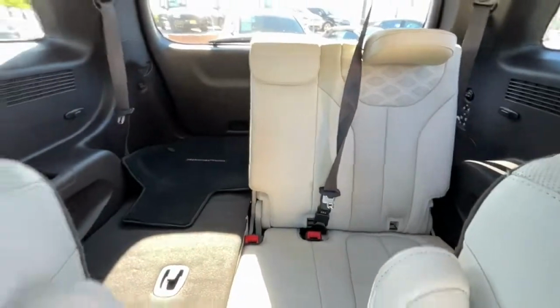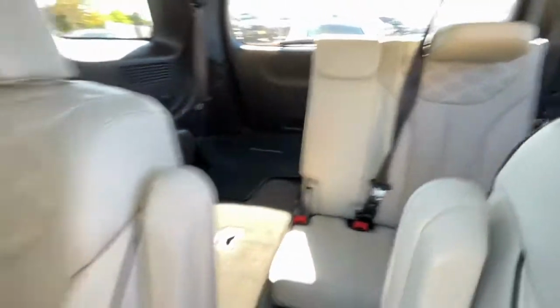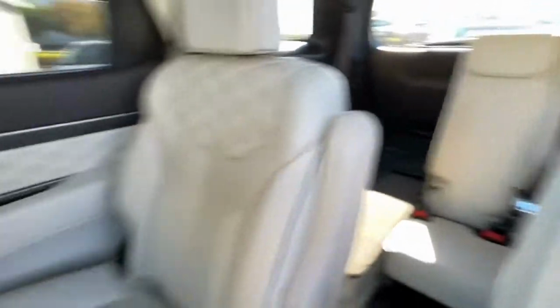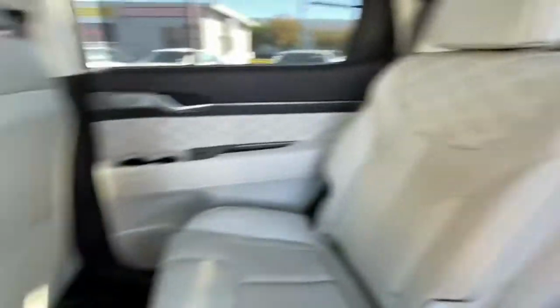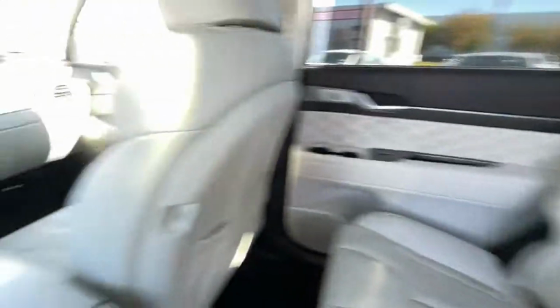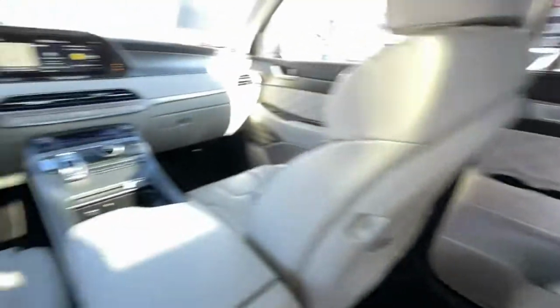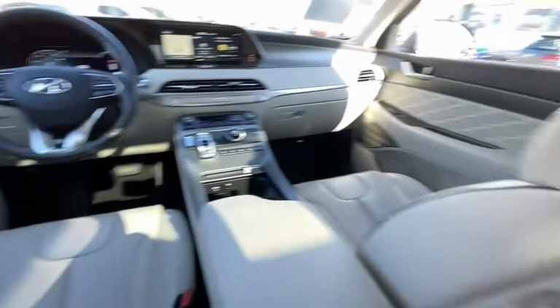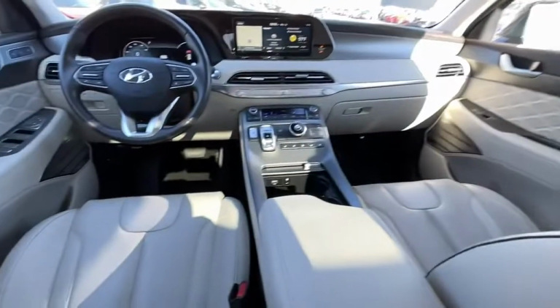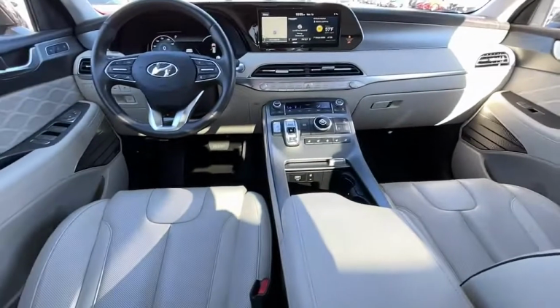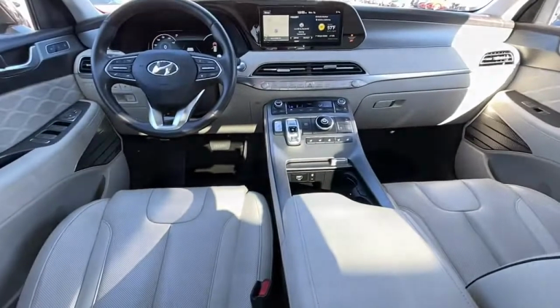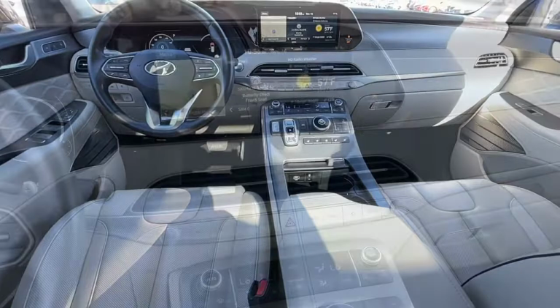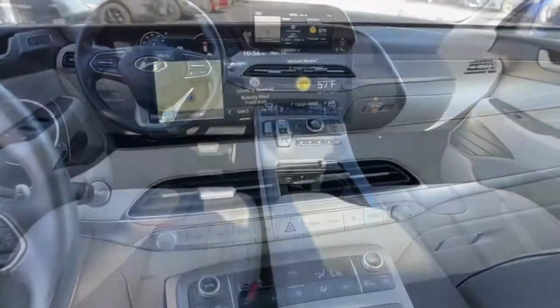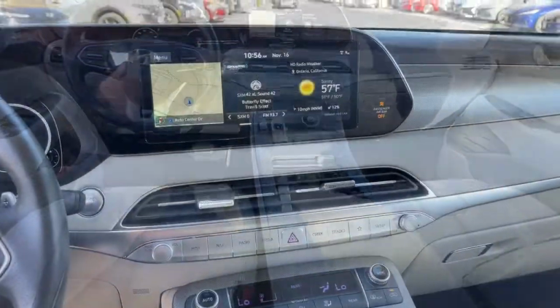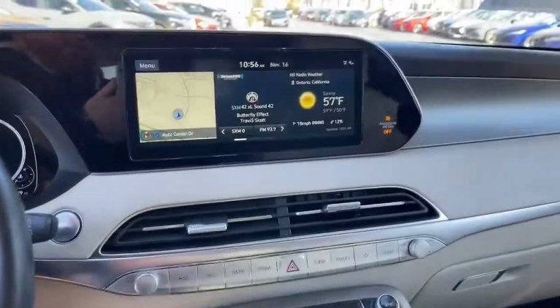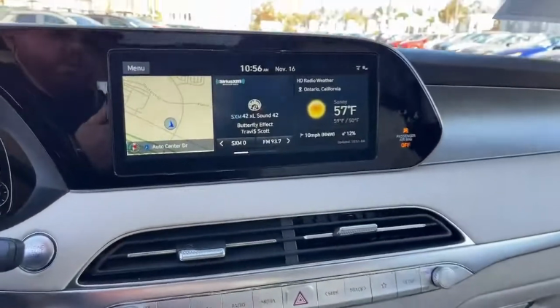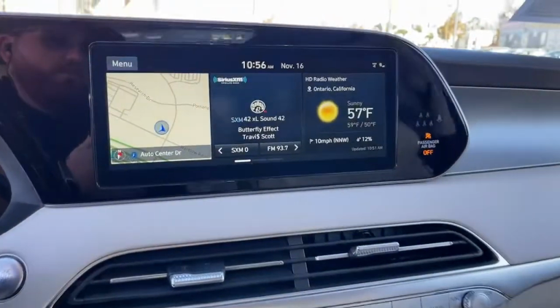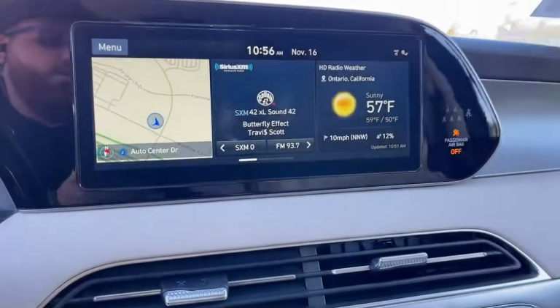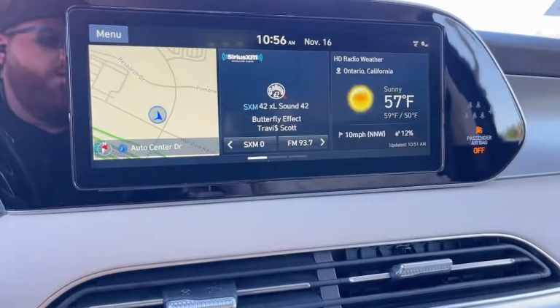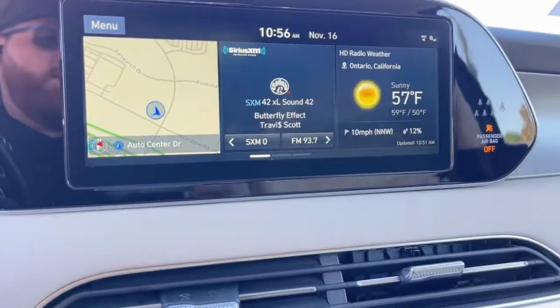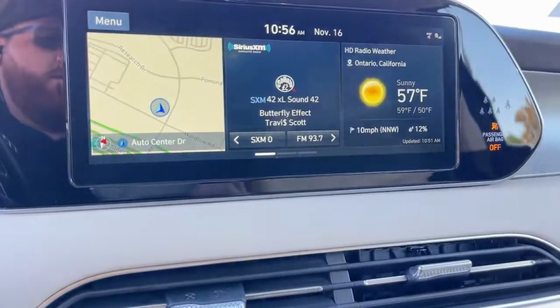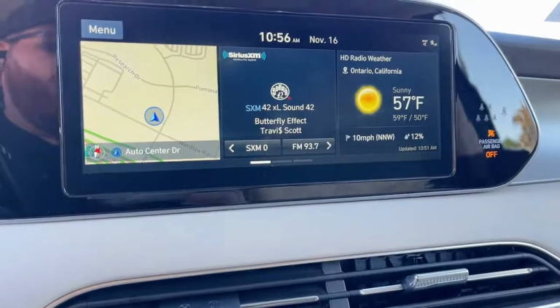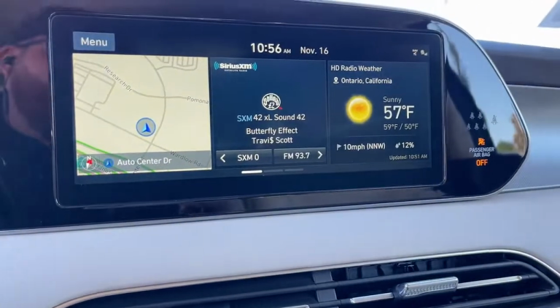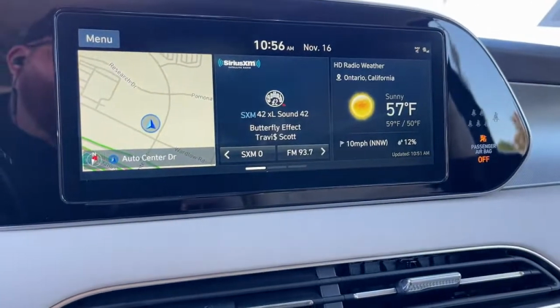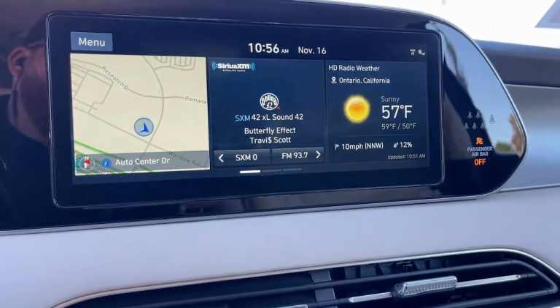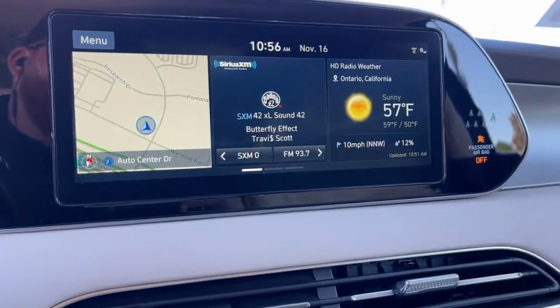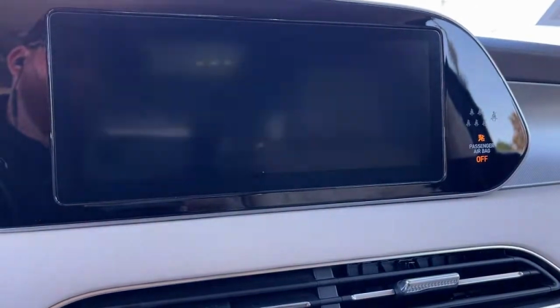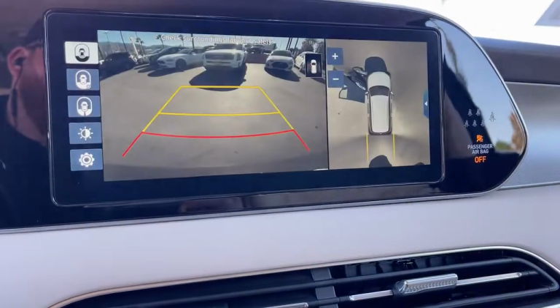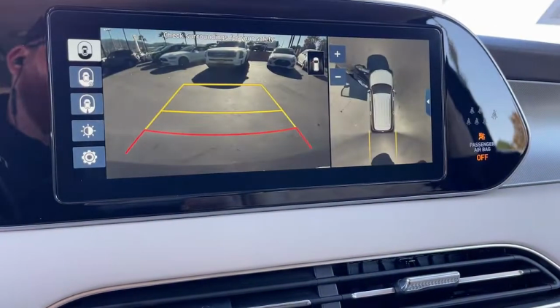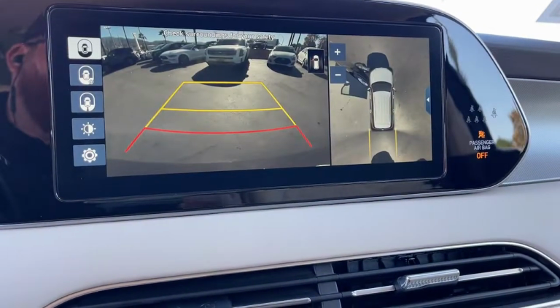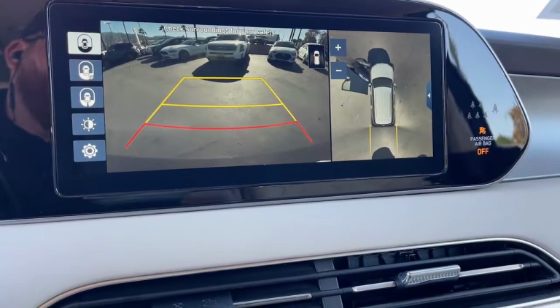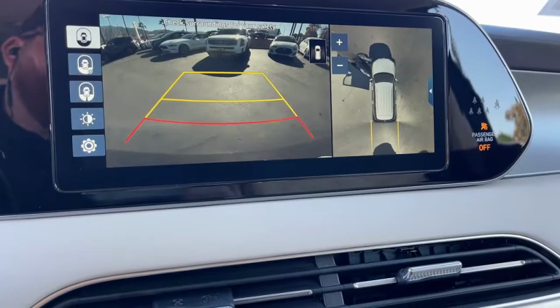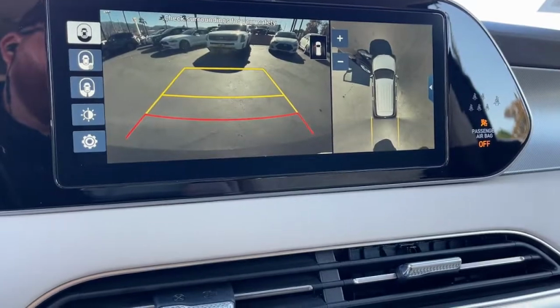Come and drive in this family-friendly Palisade. Come in for a fun and easy road test. Our team will make it the best part of your day.